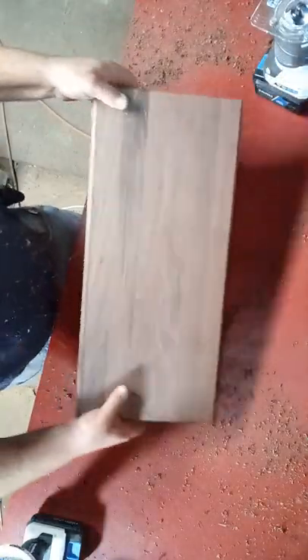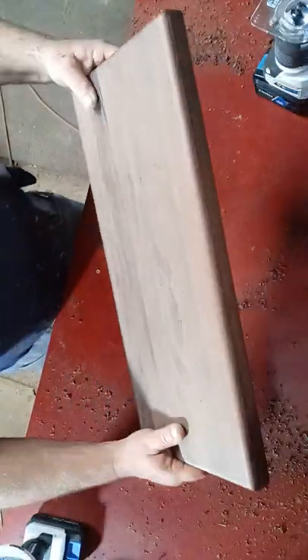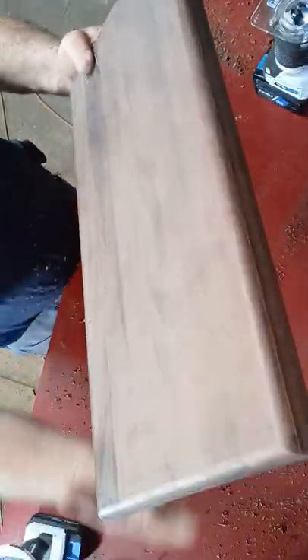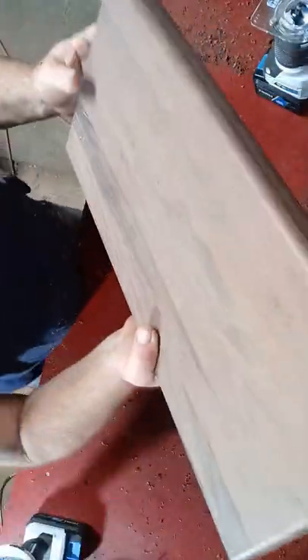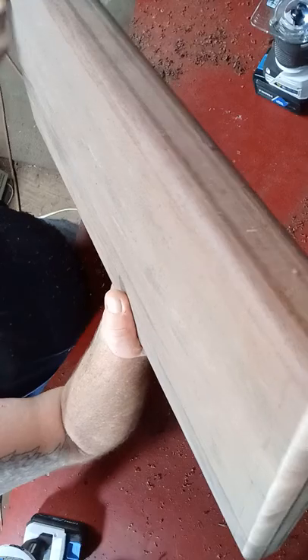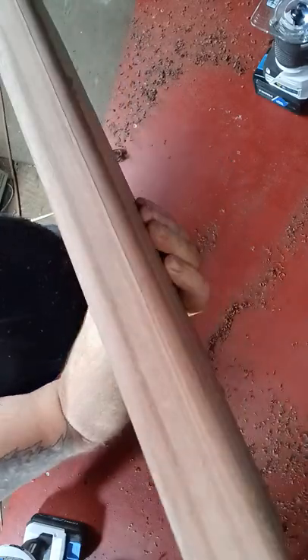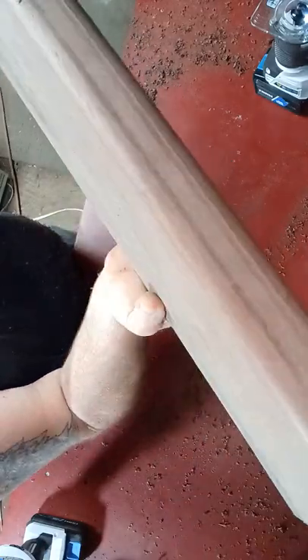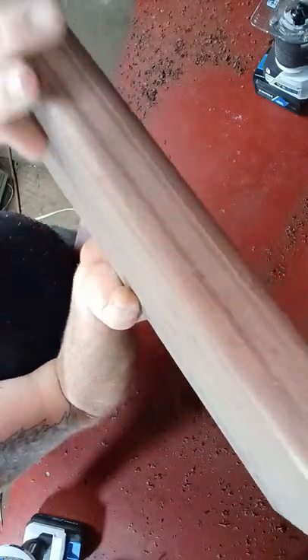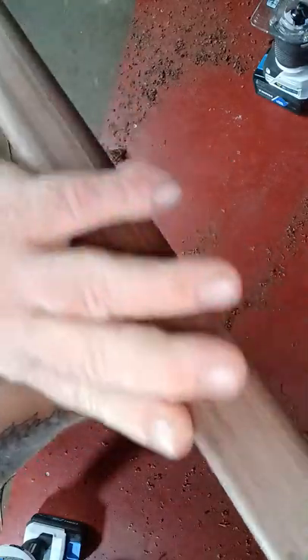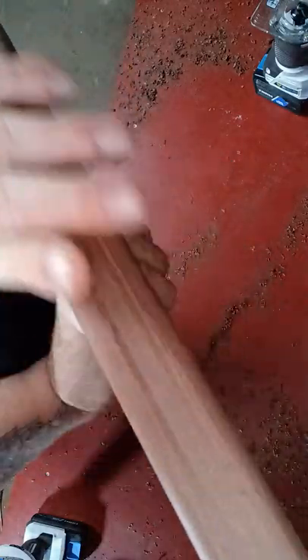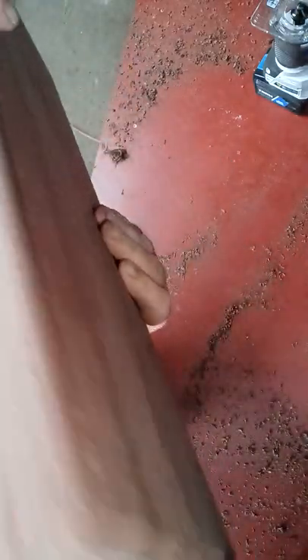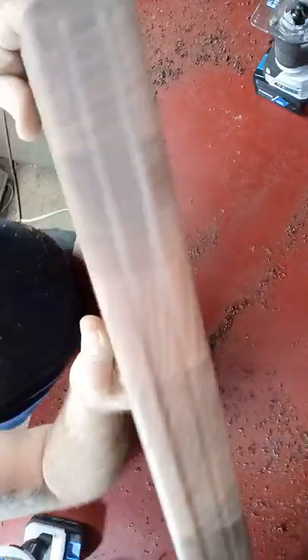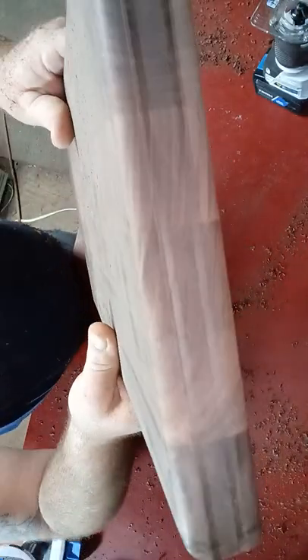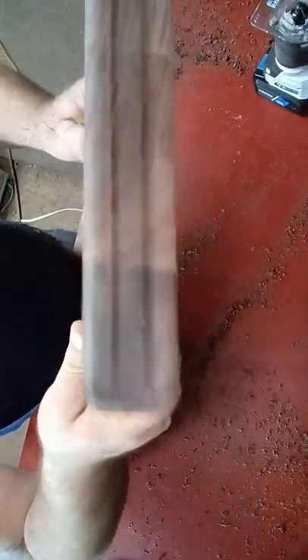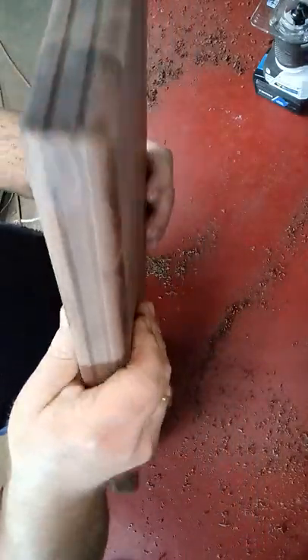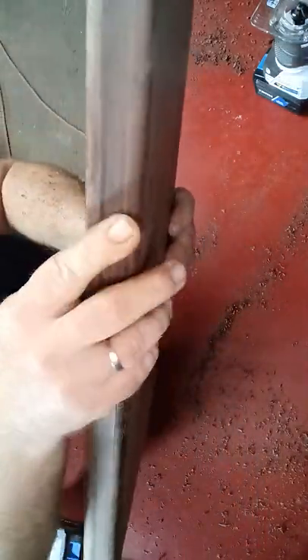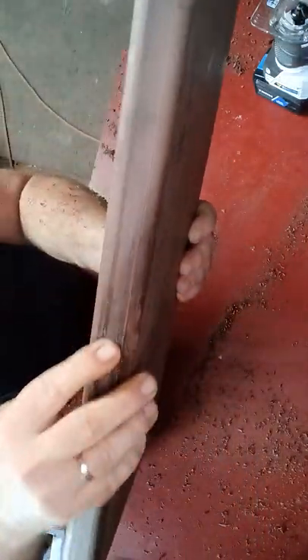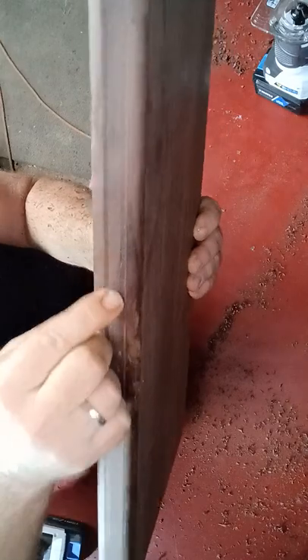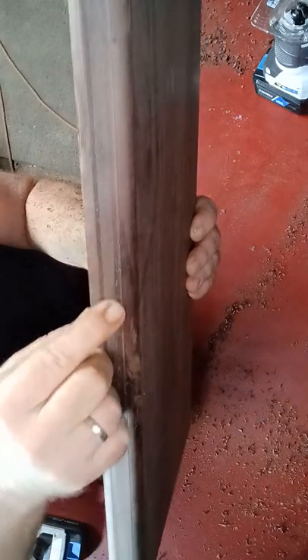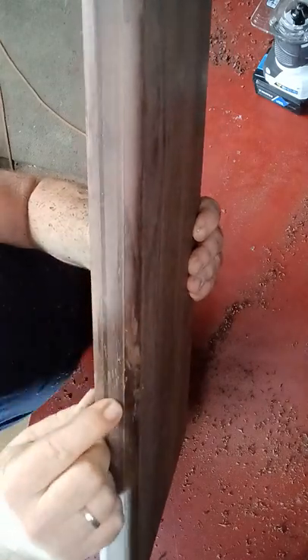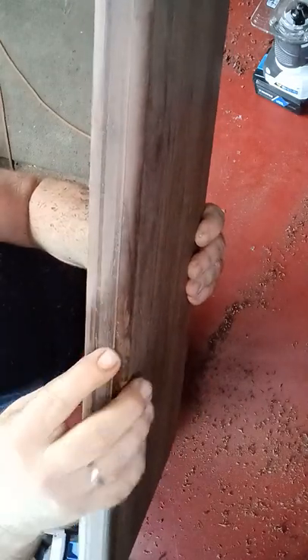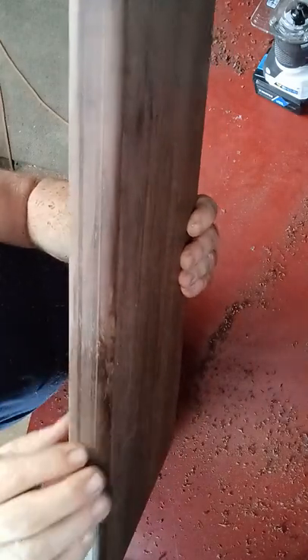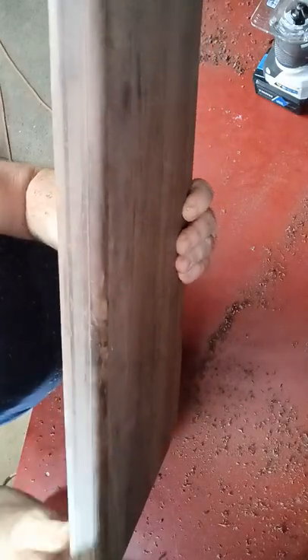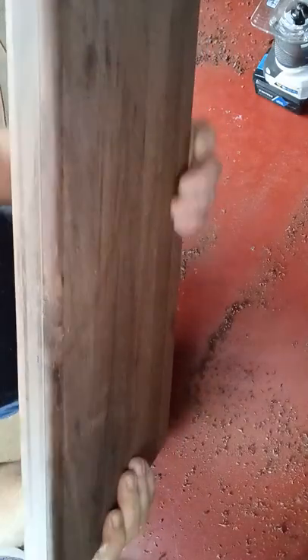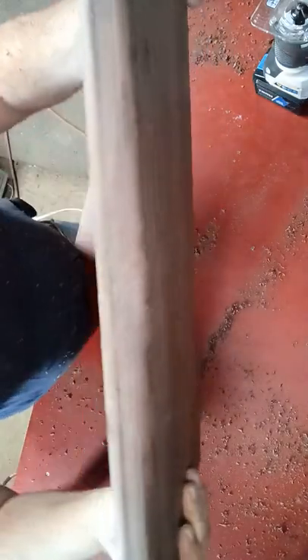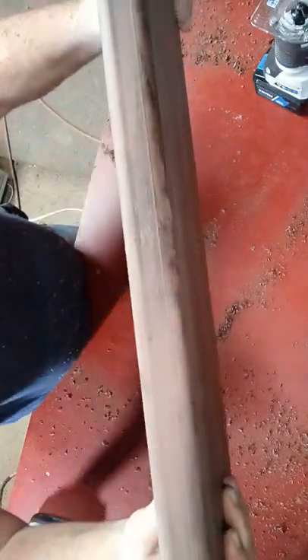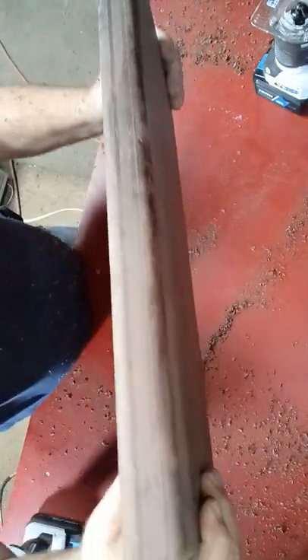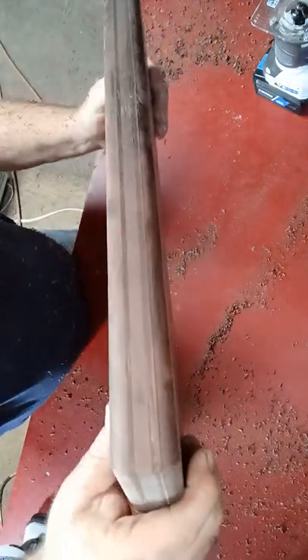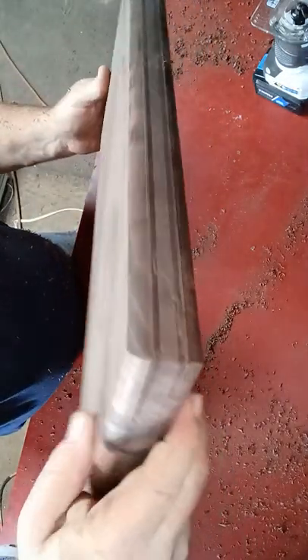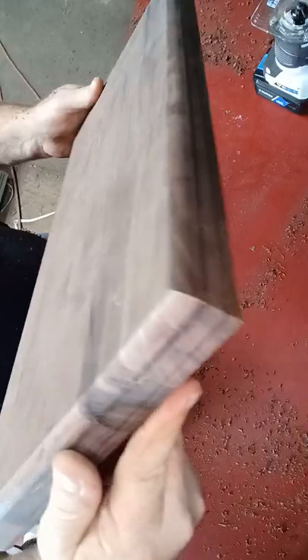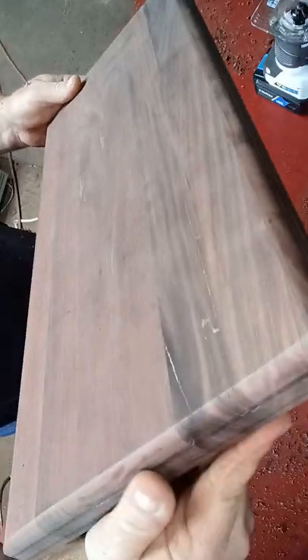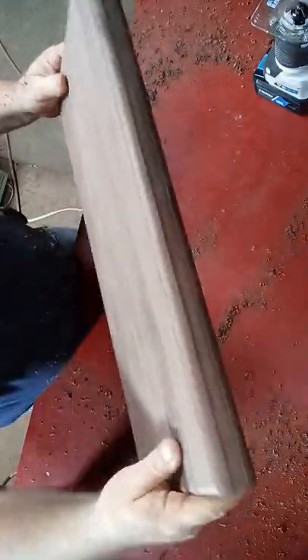As y'all can see, it's a nice smooth rounded edge. You can see the marks right here from the bearing on that router.